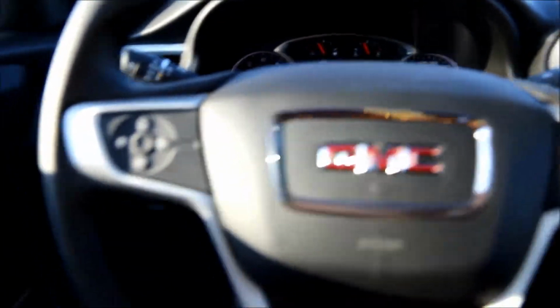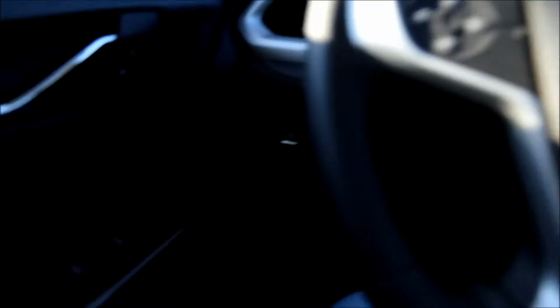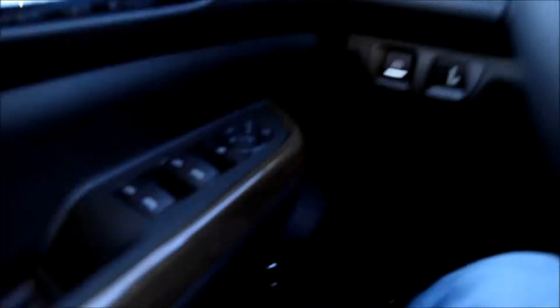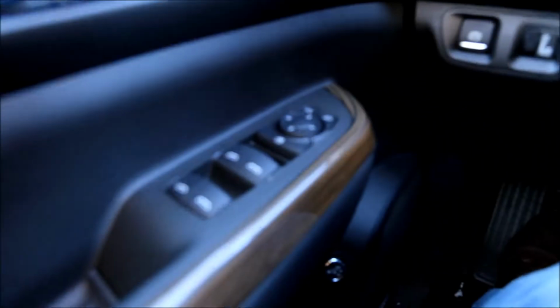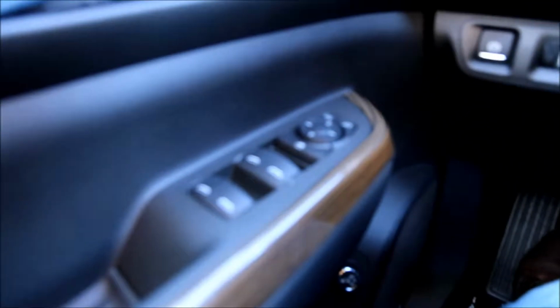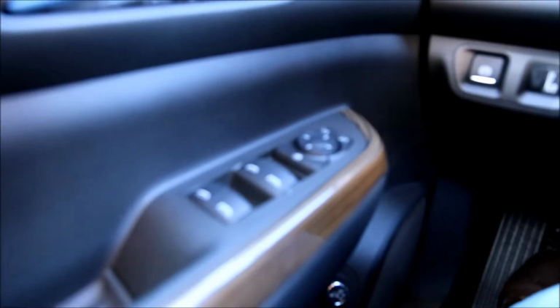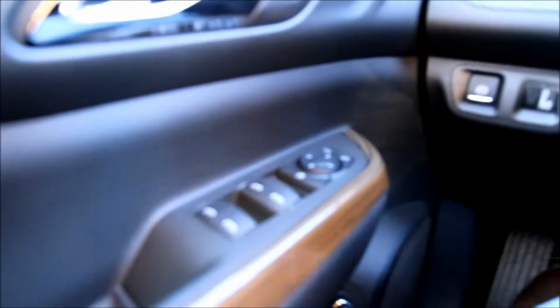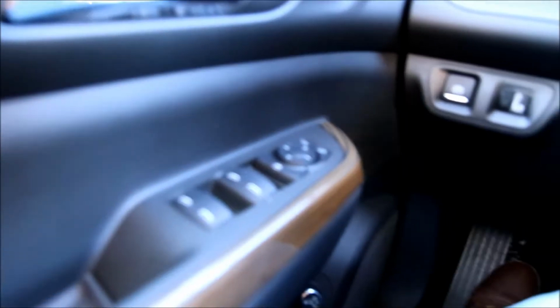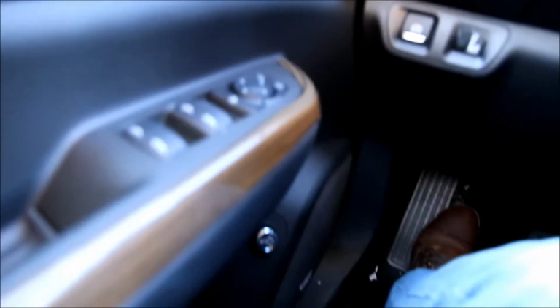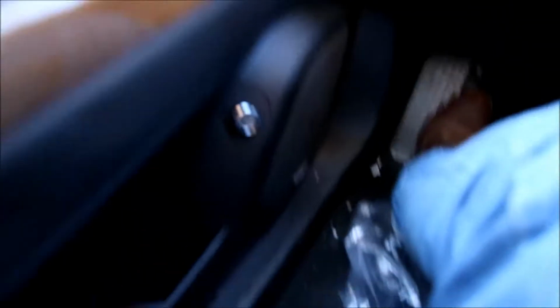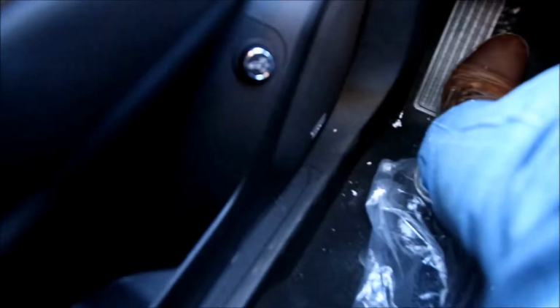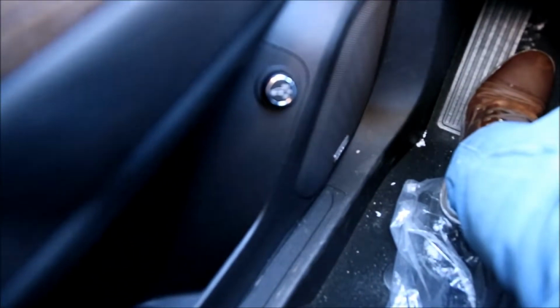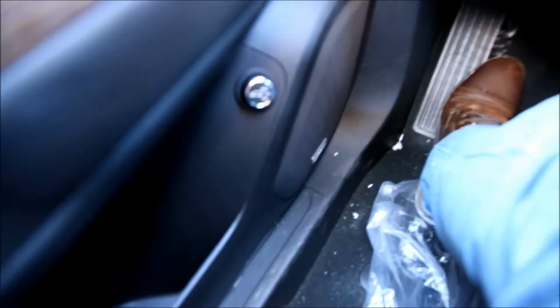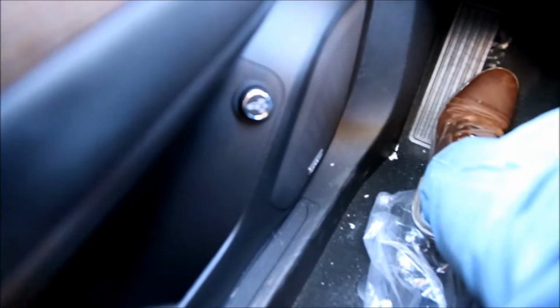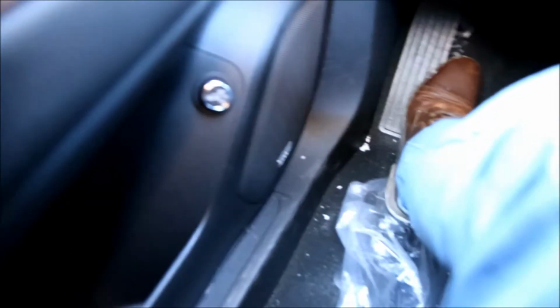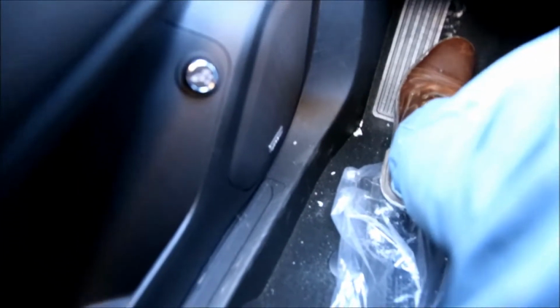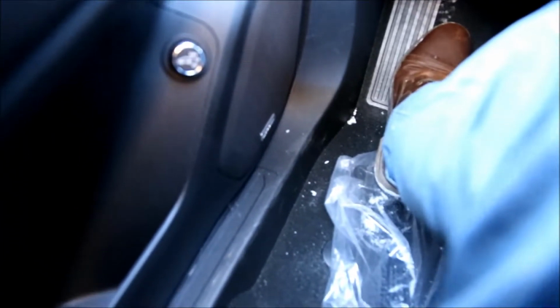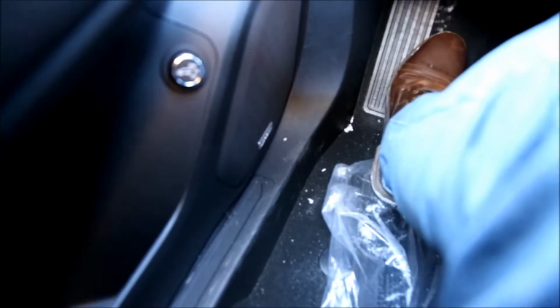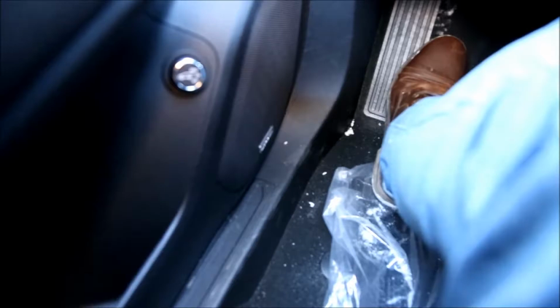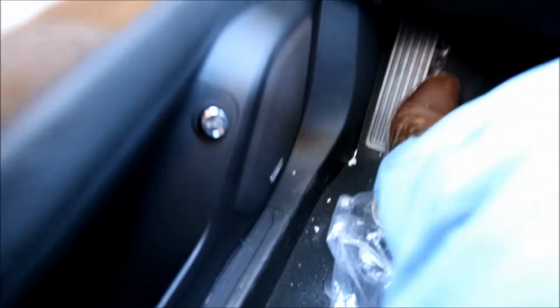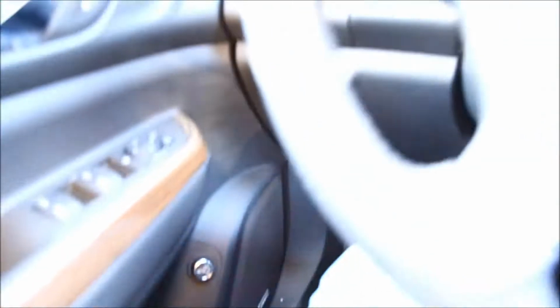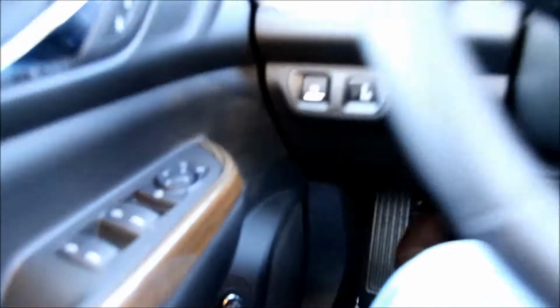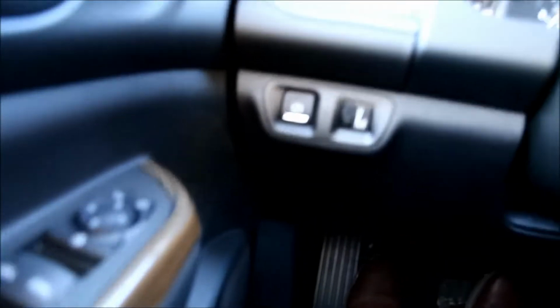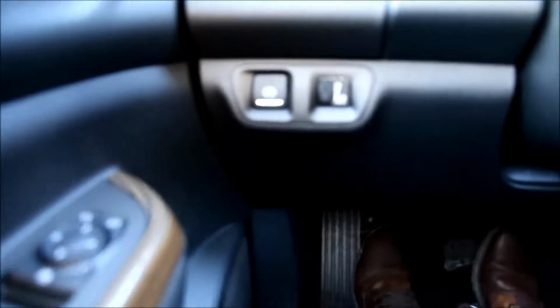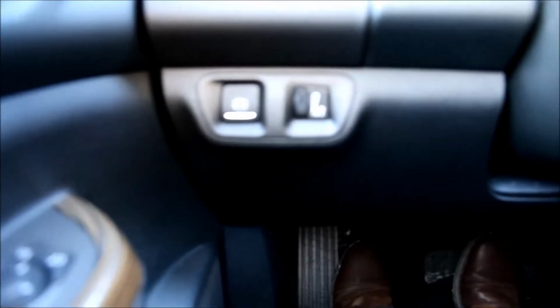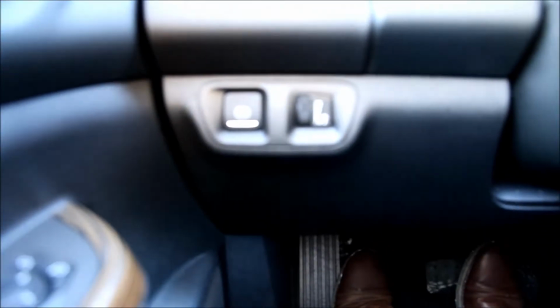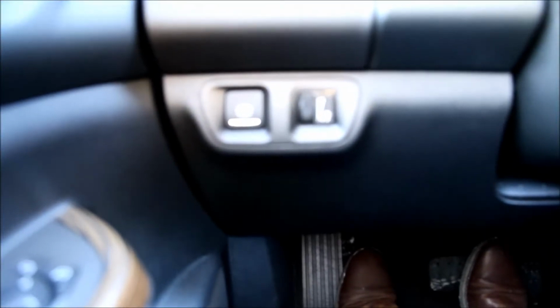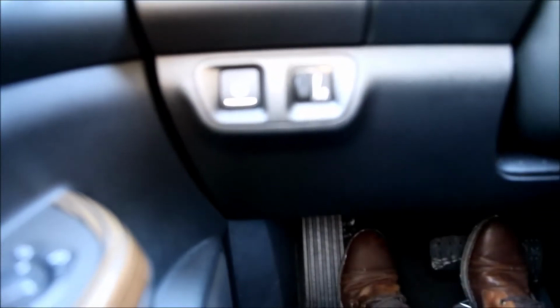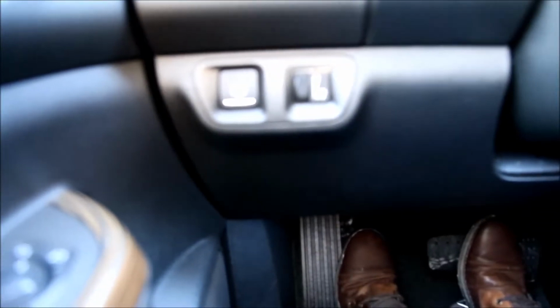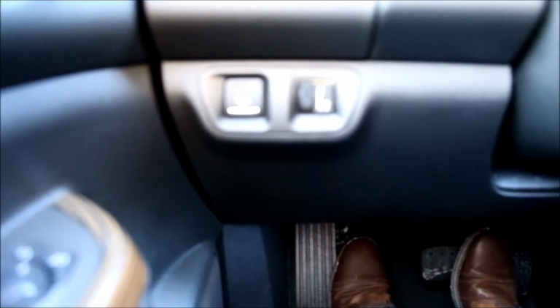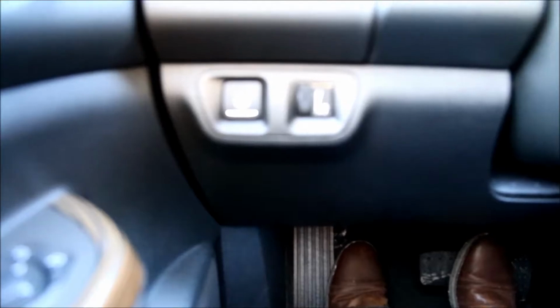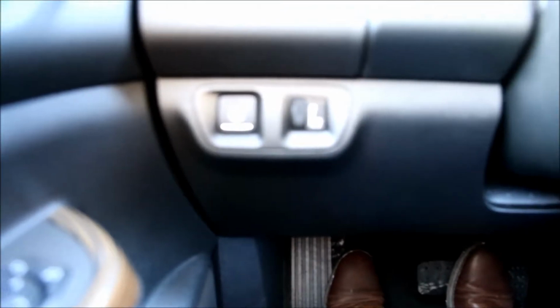Fog lights, projection headlights, and LED strips. We'll take a look inside. From the driver's seat we see on the left-hand side, we have power windows, locks, and mirrors. Automatic lifting tailgate, as well as a Bose sound system.